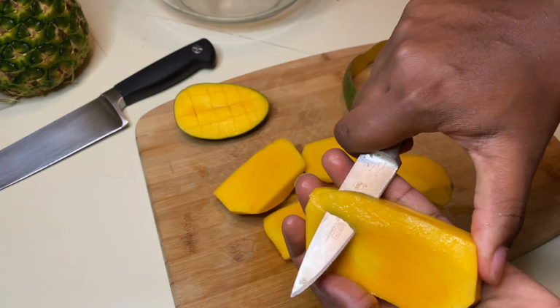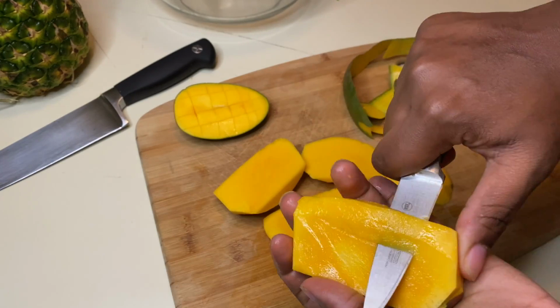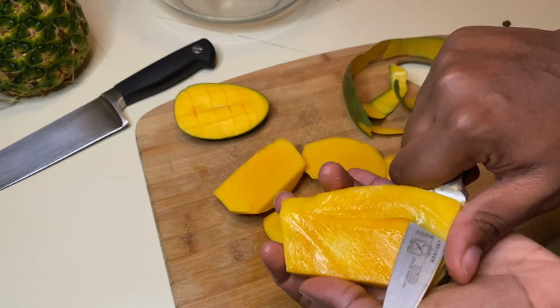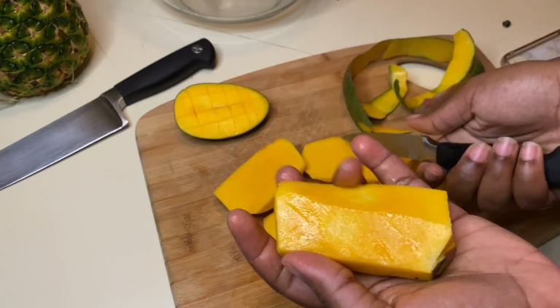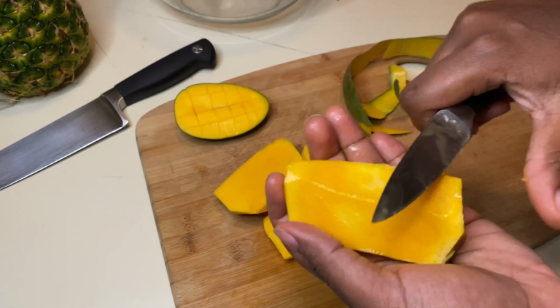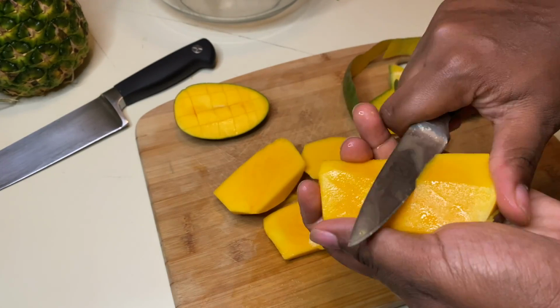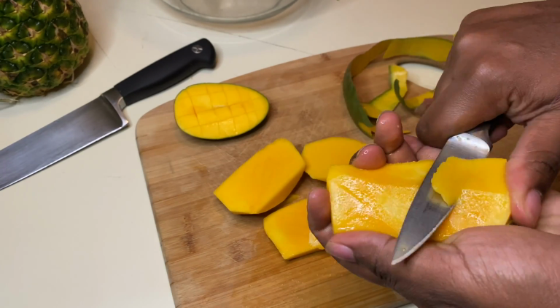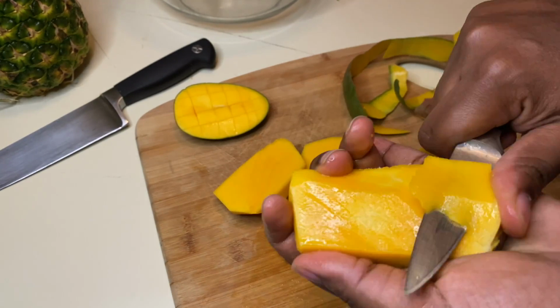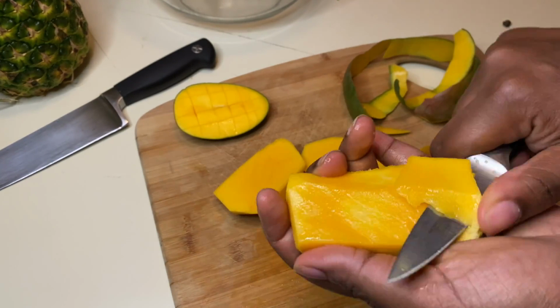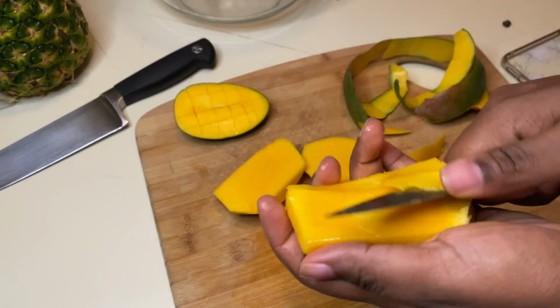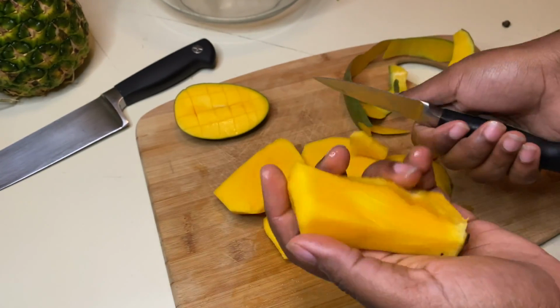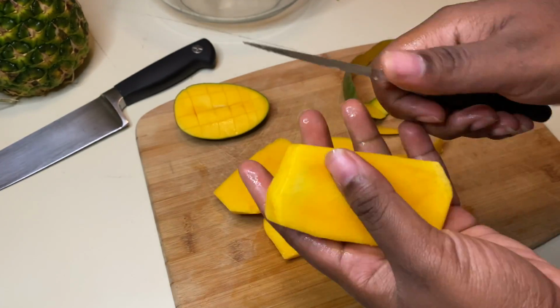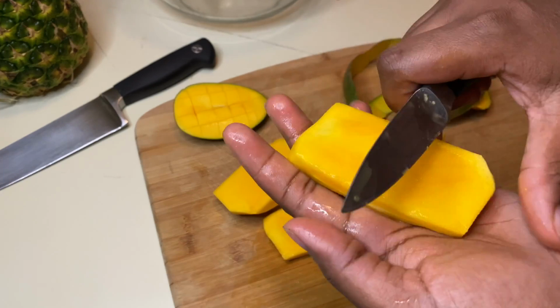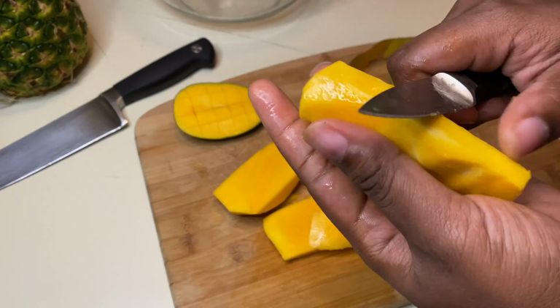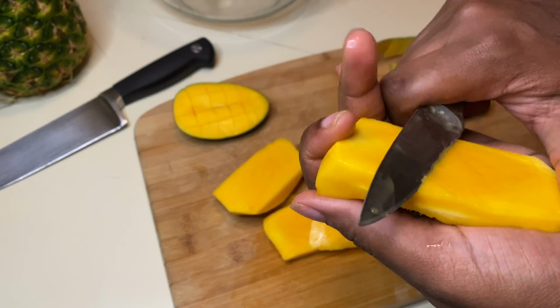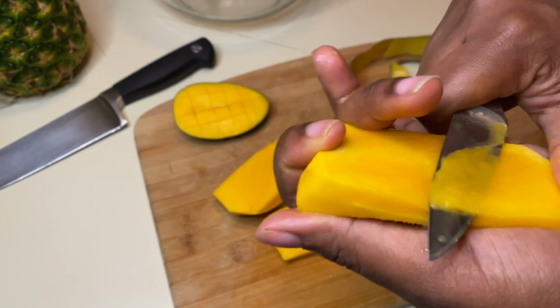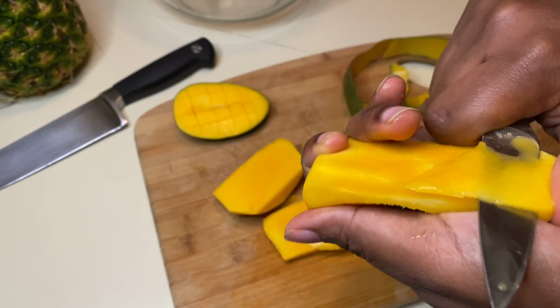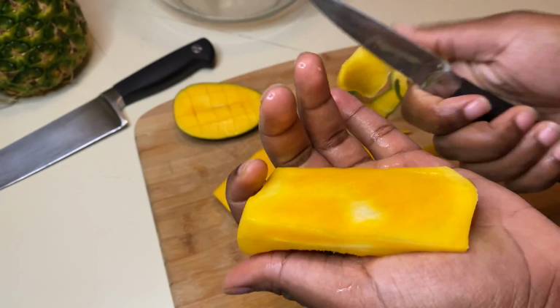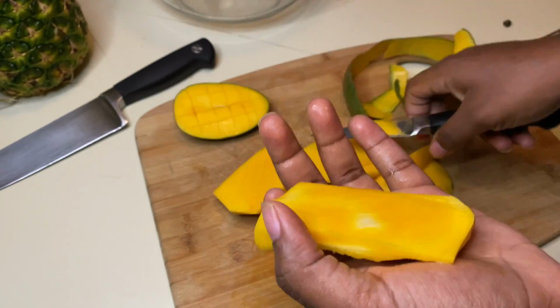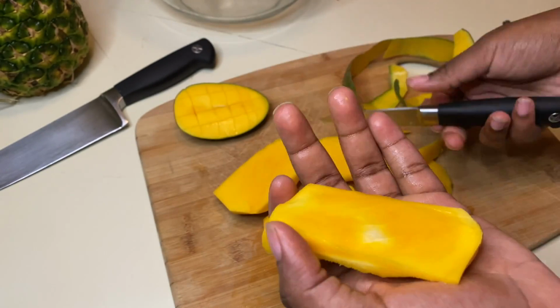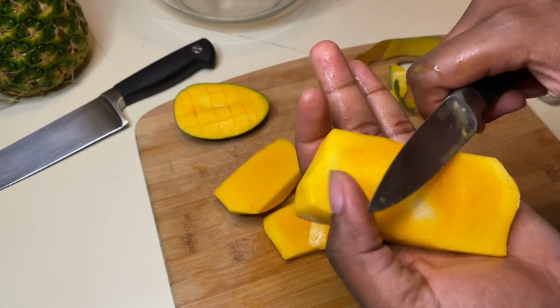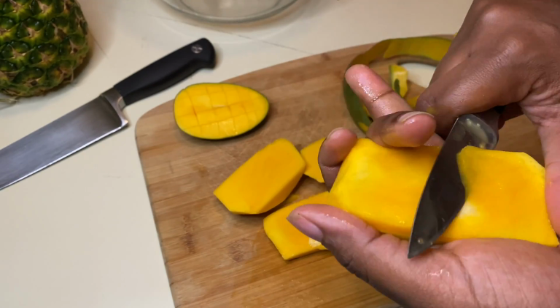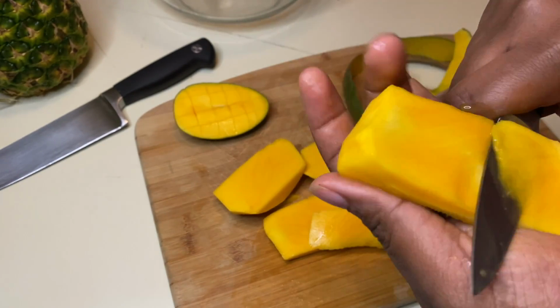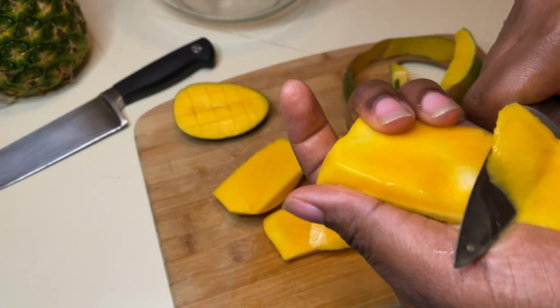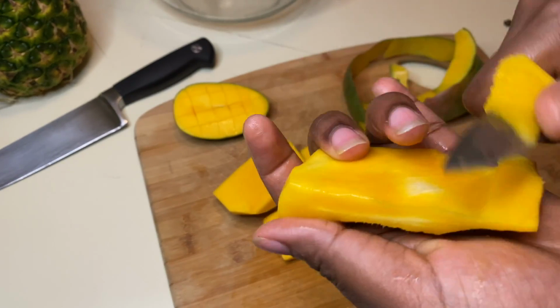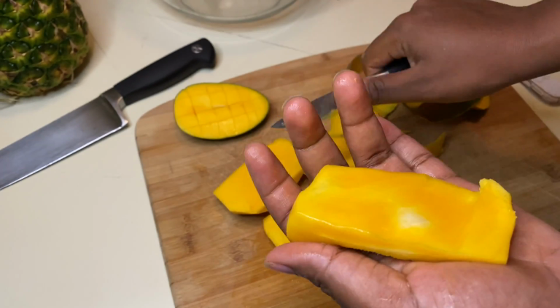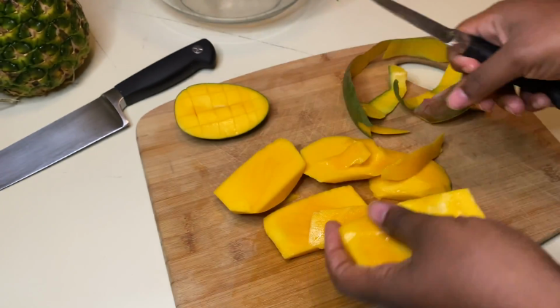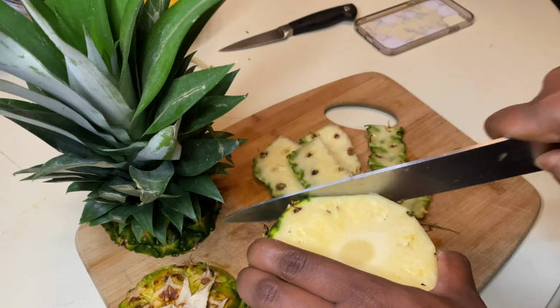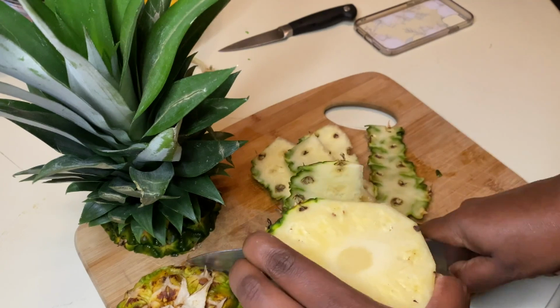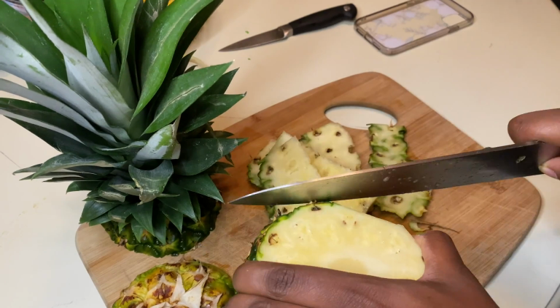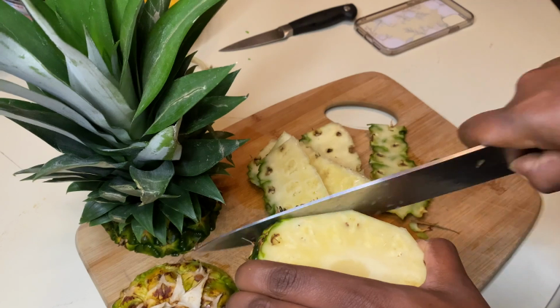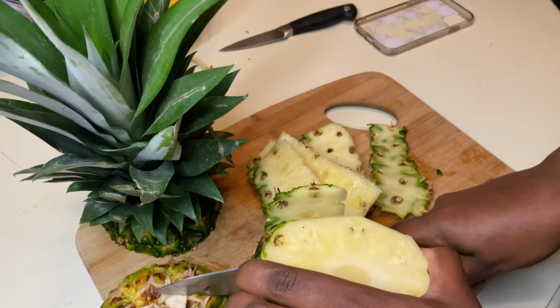You can eat it however you want. You don't really have to peel it, but it just makes it easier to eat, to cut, and to use in dishes. Next, we're going to cut pineapple.